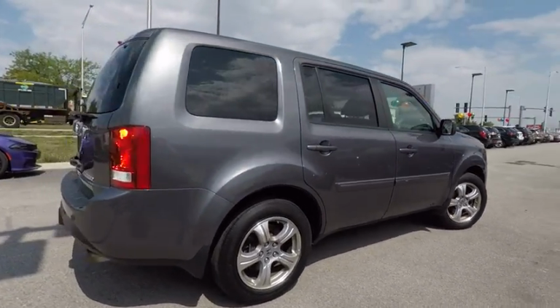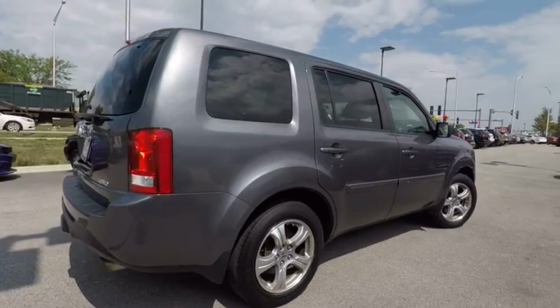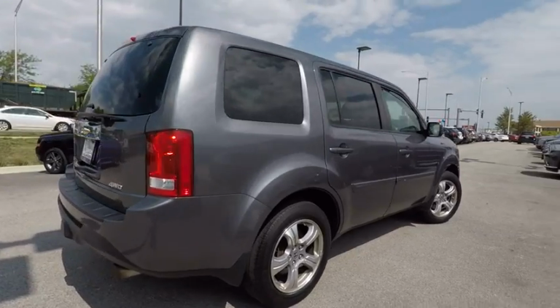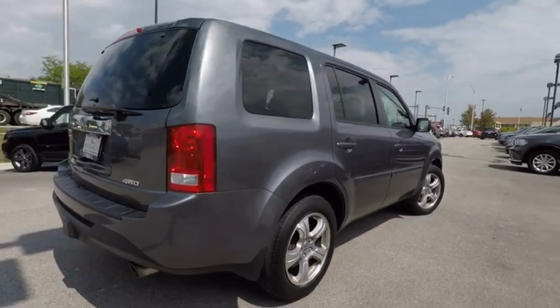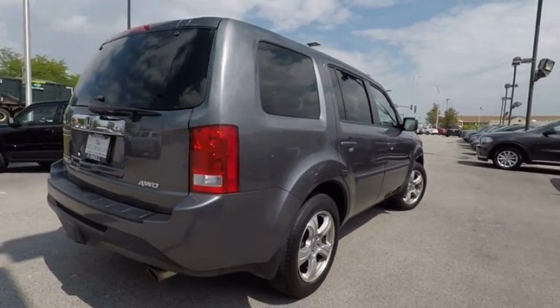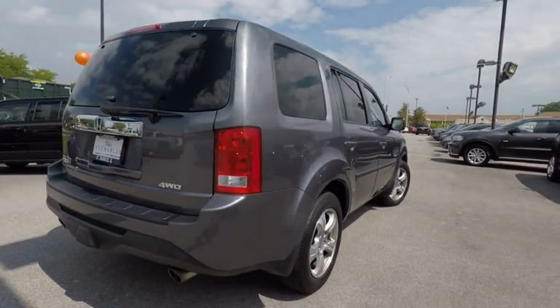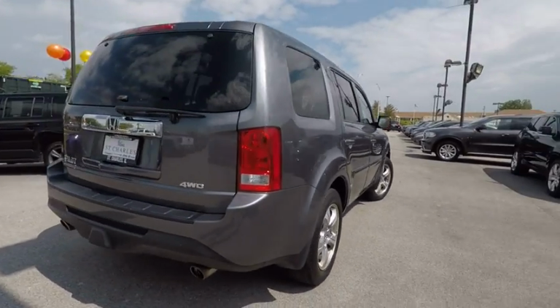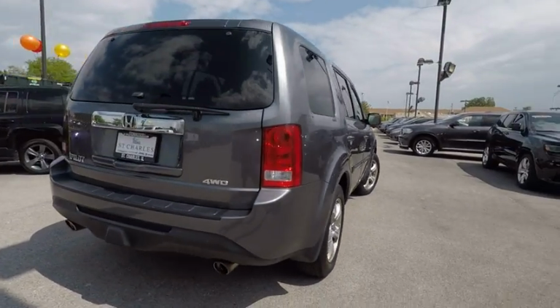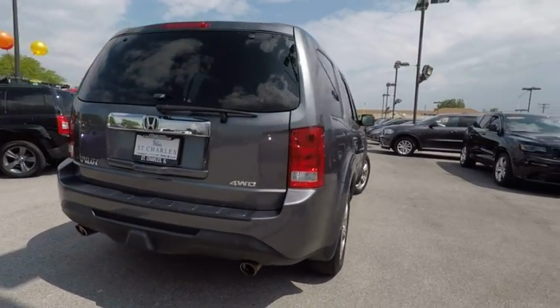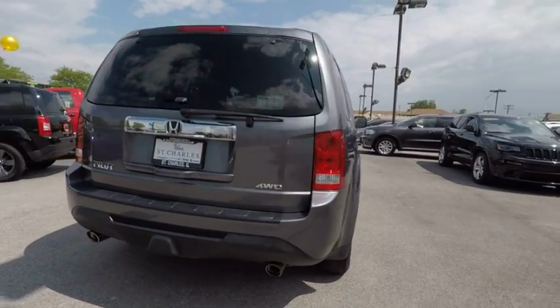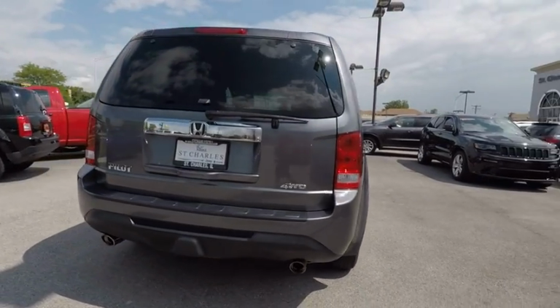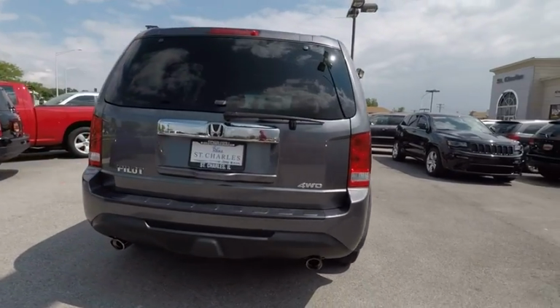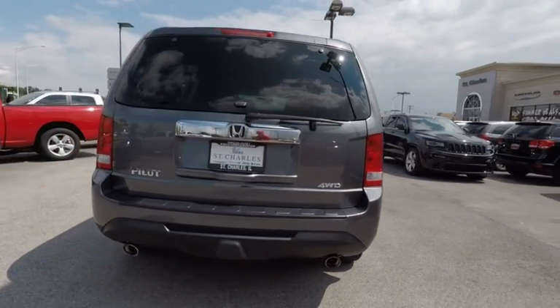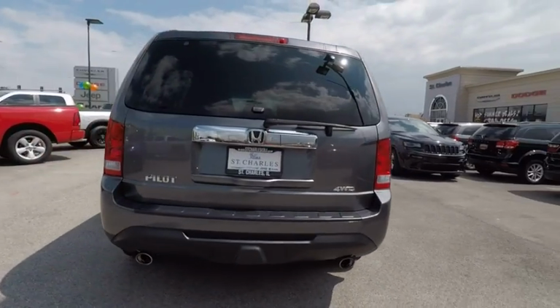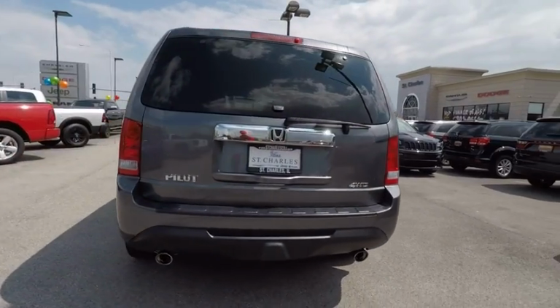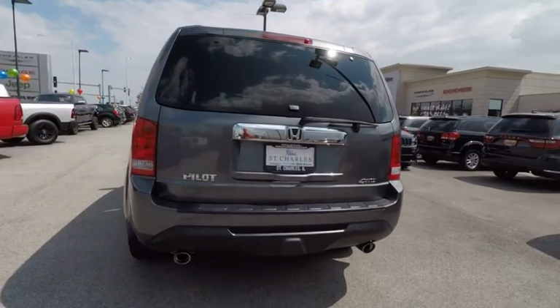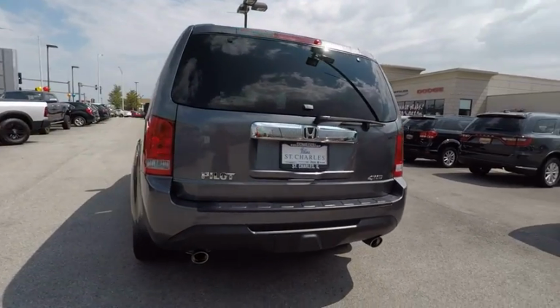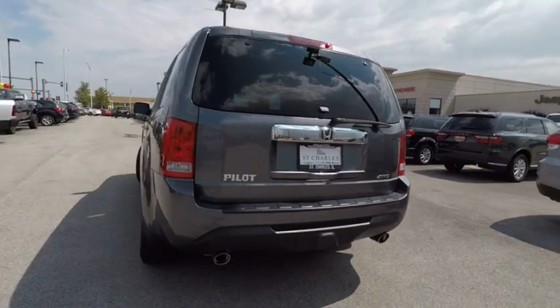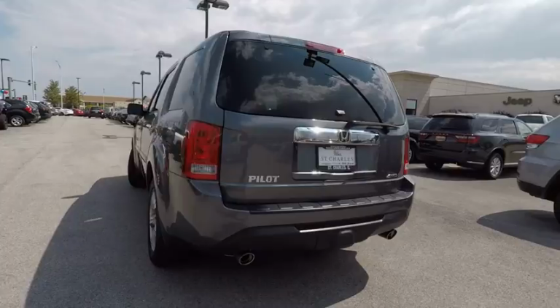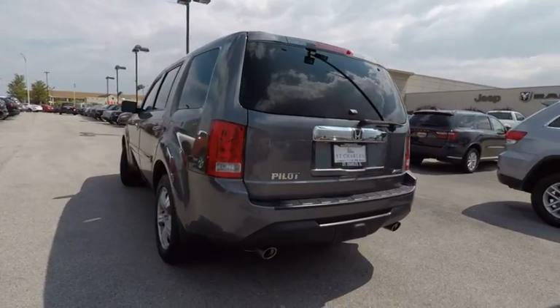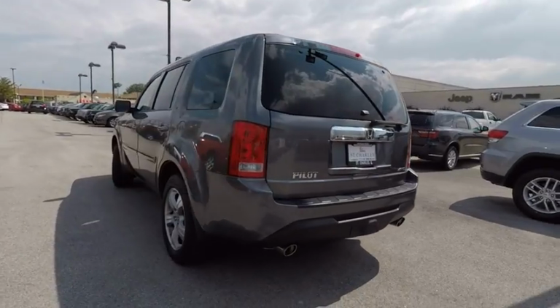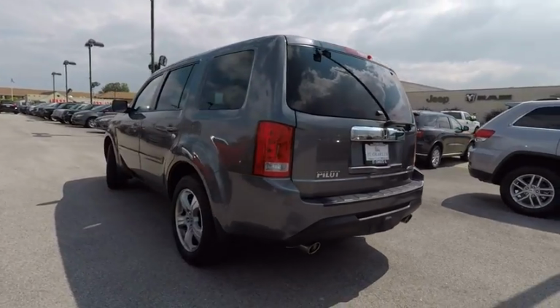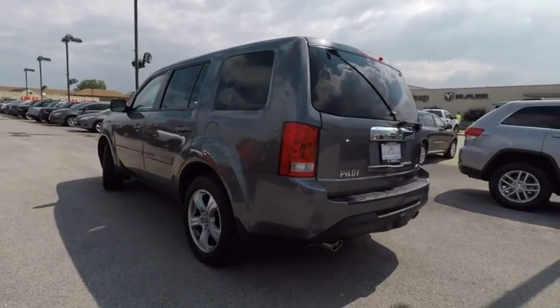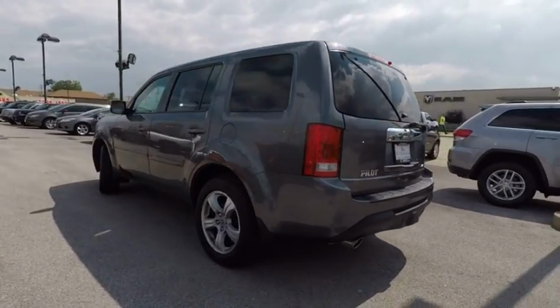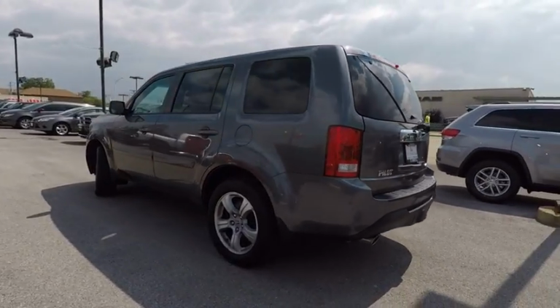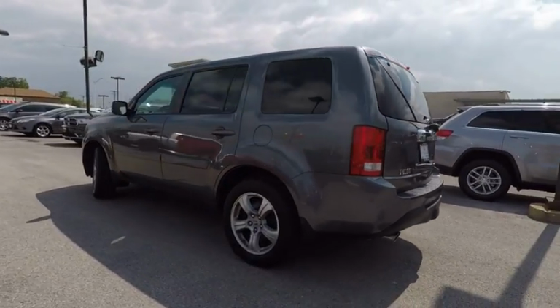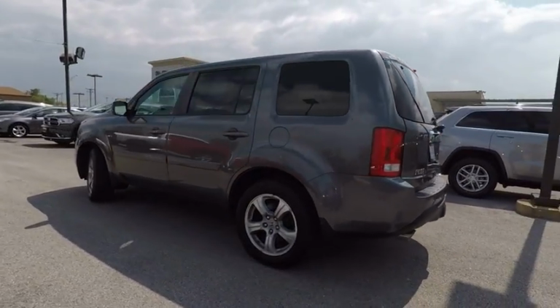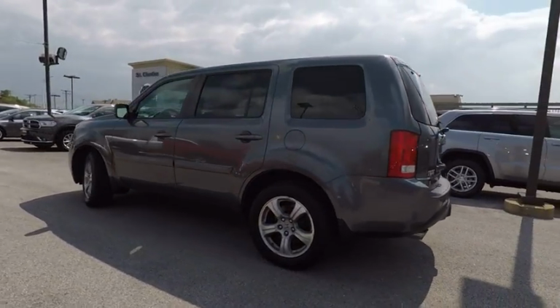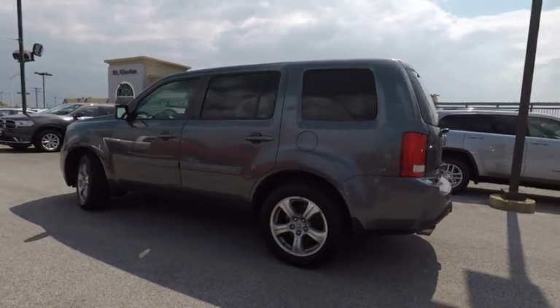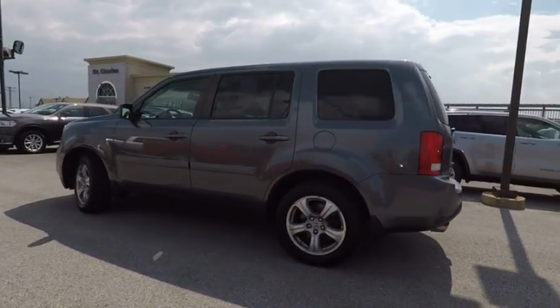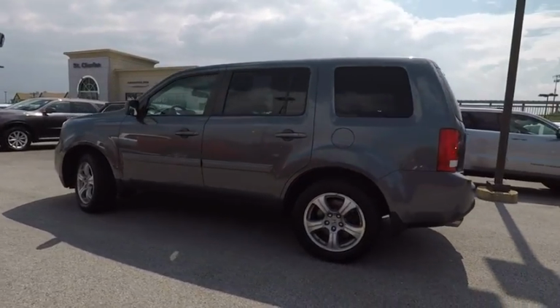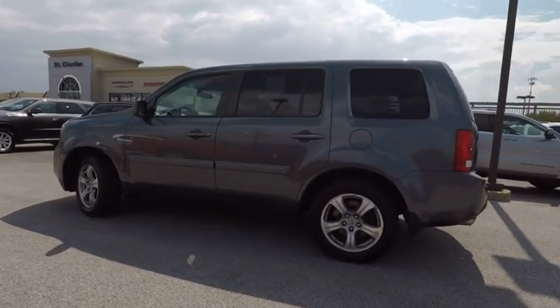Here are some of this vehicle's great options: power passenger seat, traction control, dual airbags, air conditioning, power steering, four-wheel disc brakes.